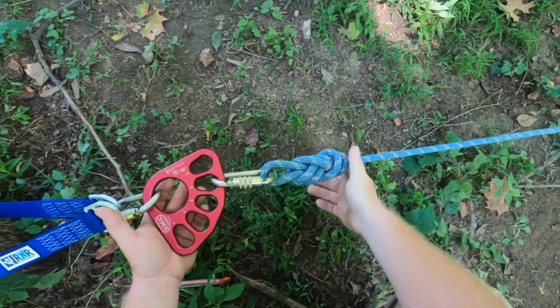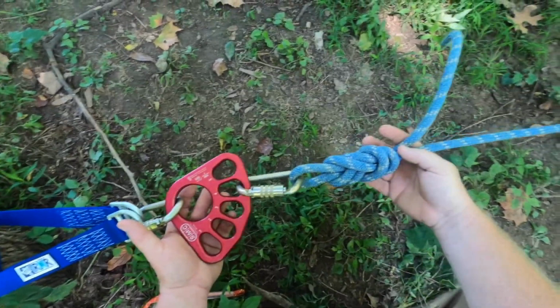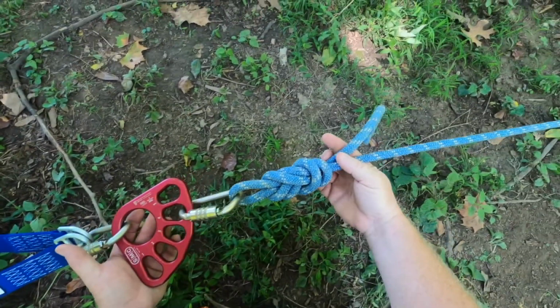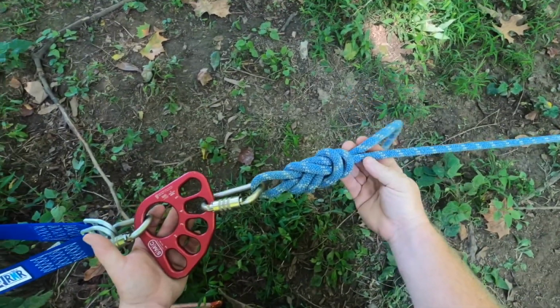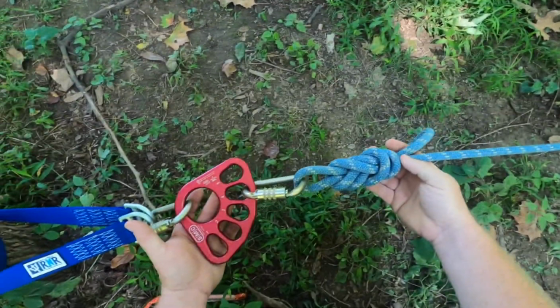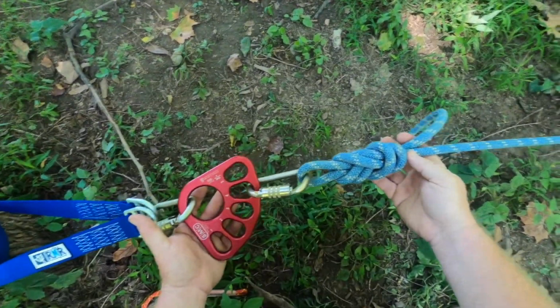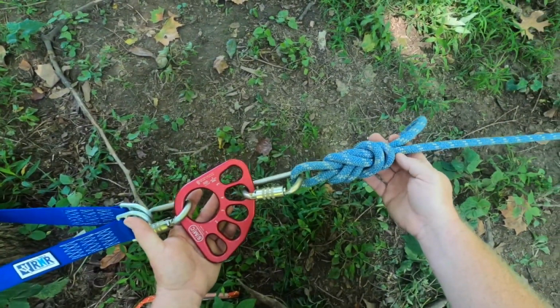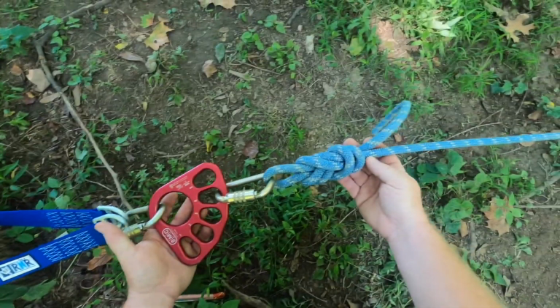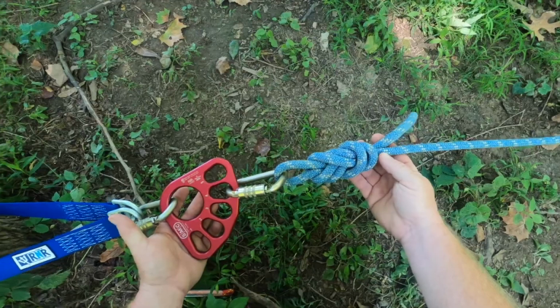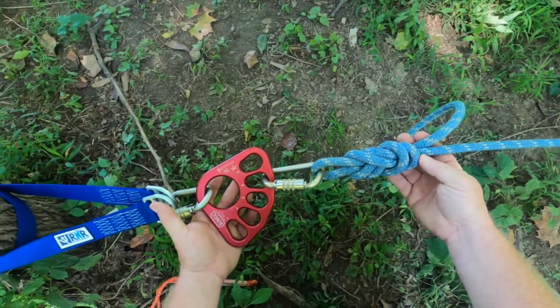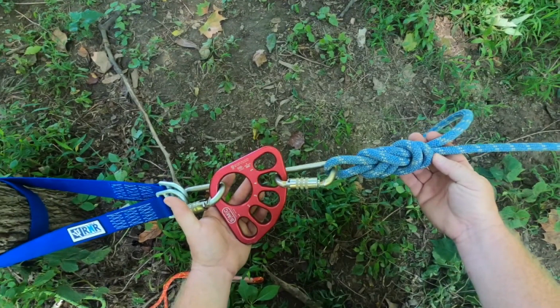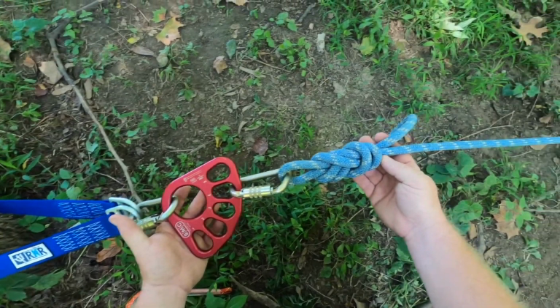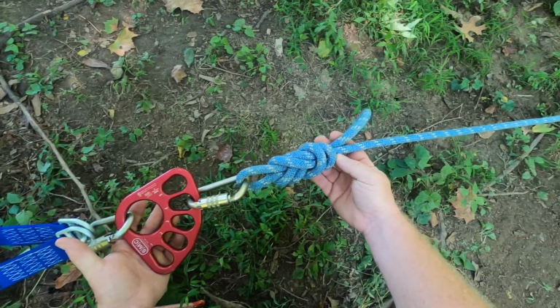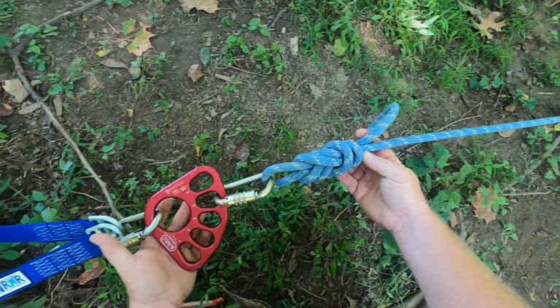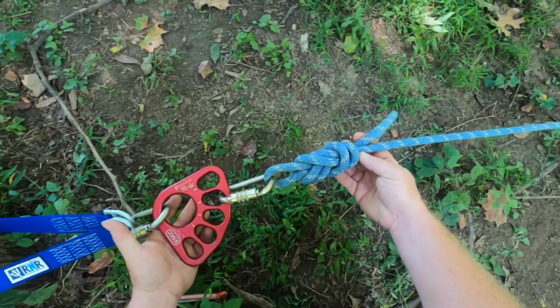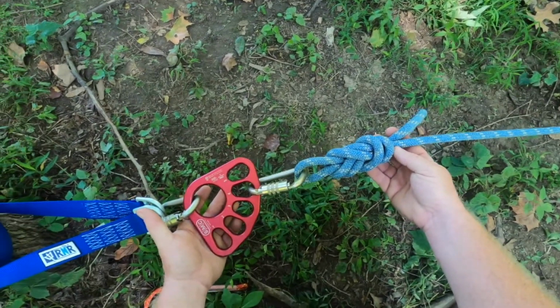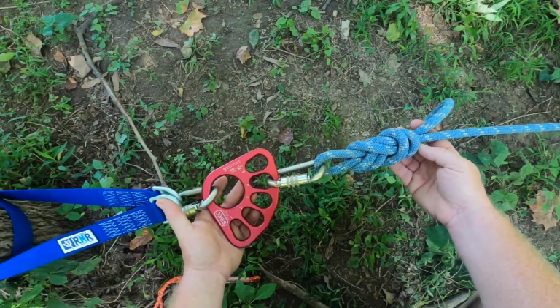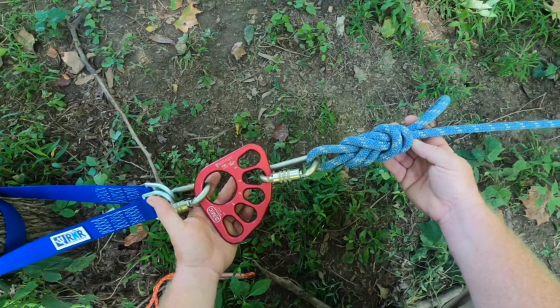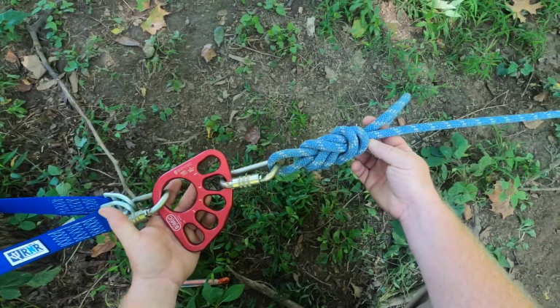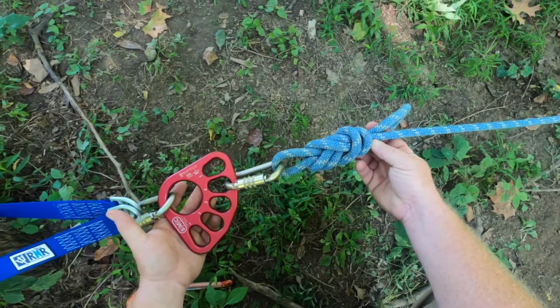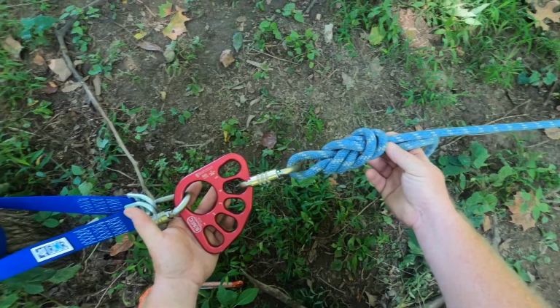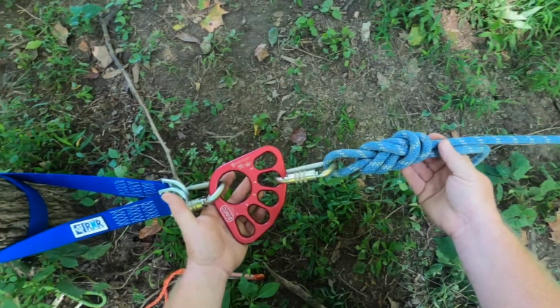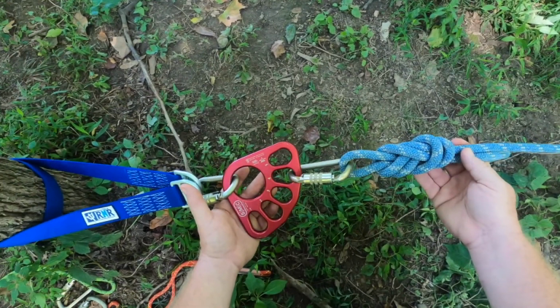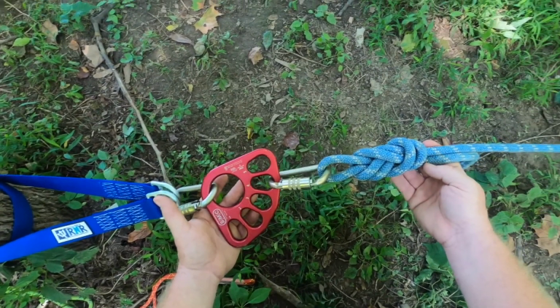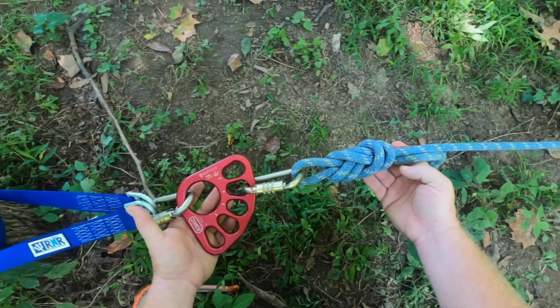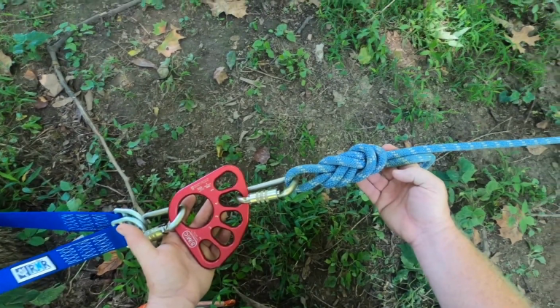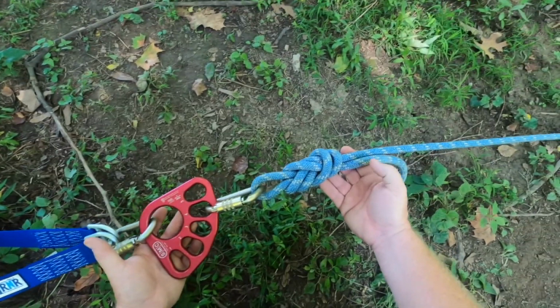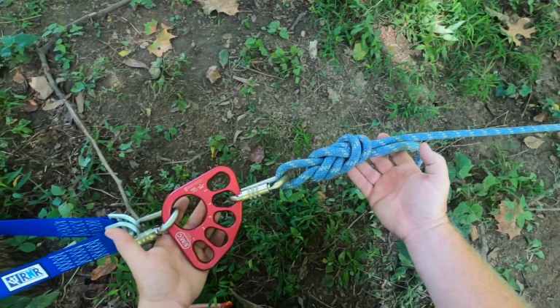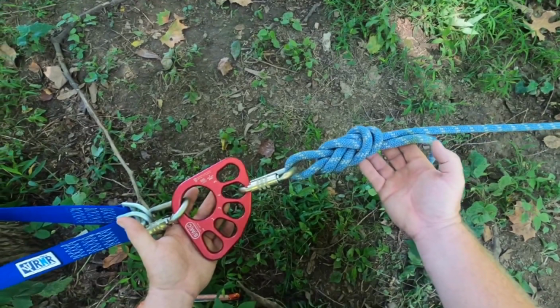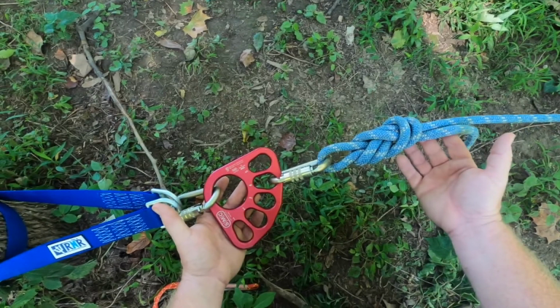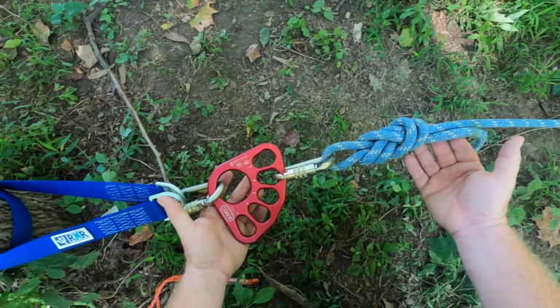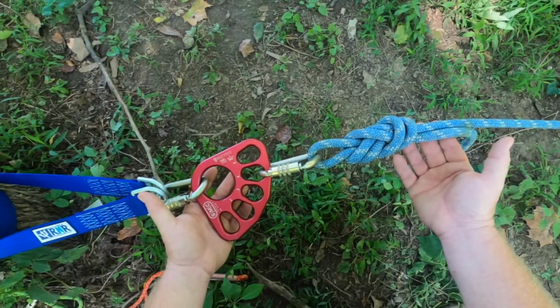Welcome back. In my last video I covered haul systems: a 1 to 1, a 3 to 1, and a 5 to 1. In this video I'm going to cover the evens, which are the 2 to 1, the 4 to 1, and the 6 to 1.